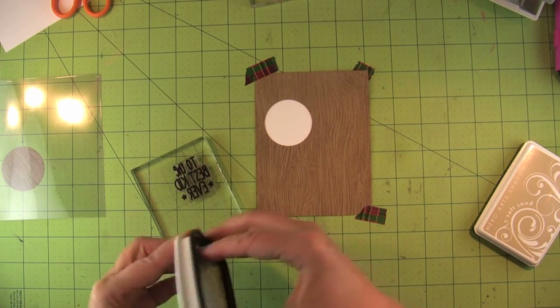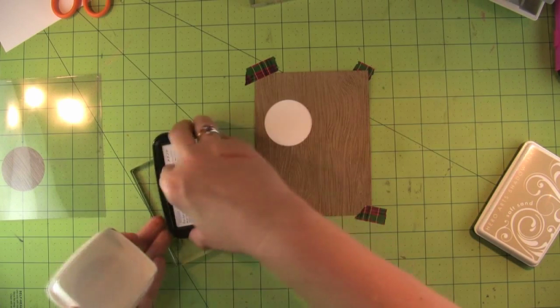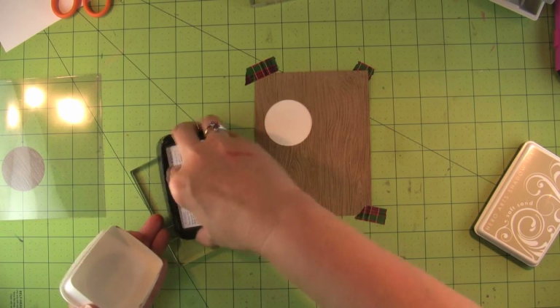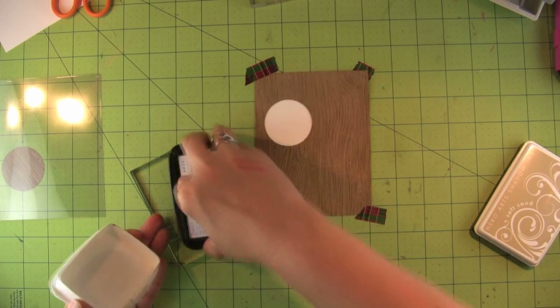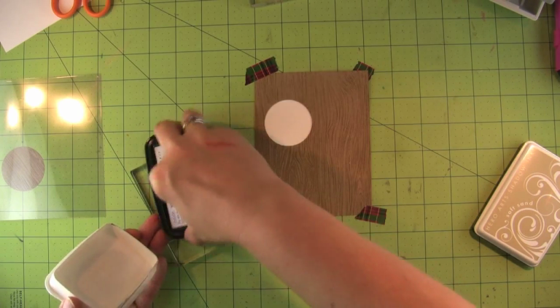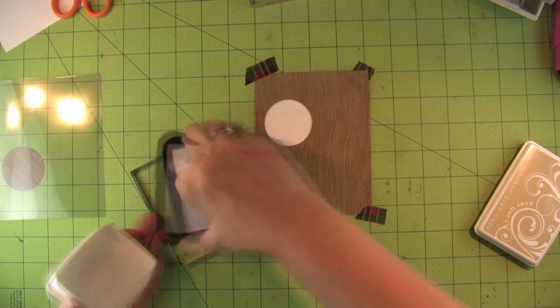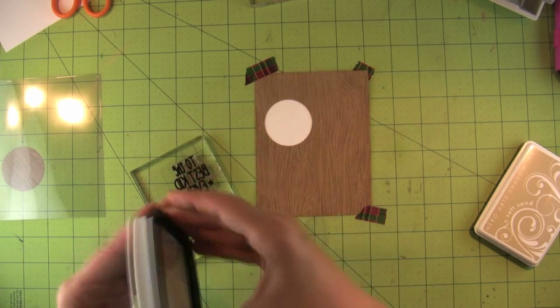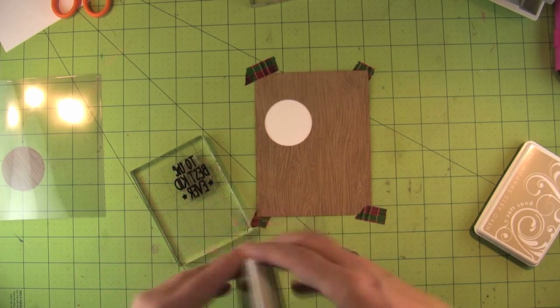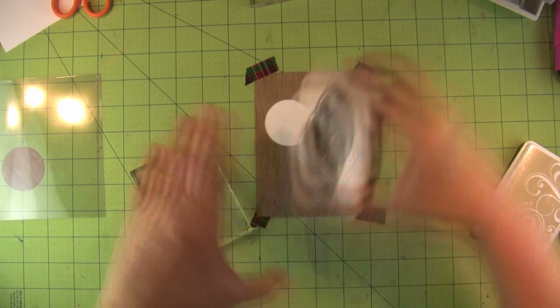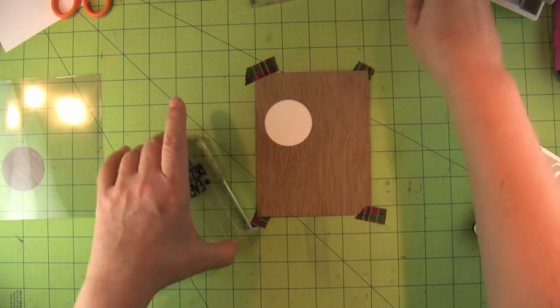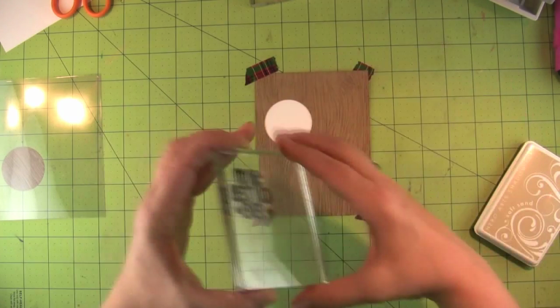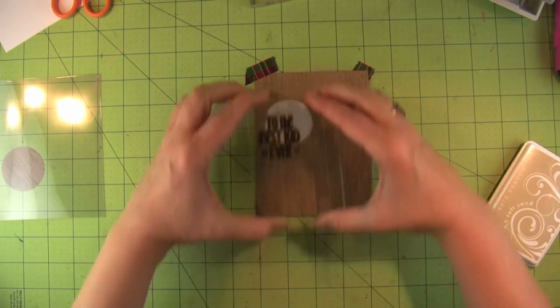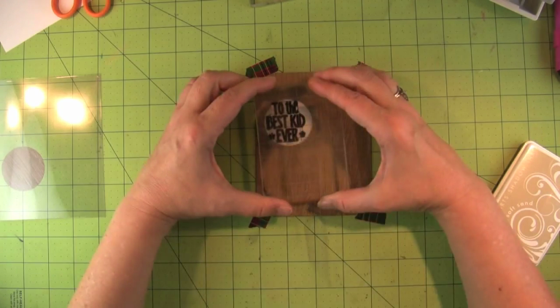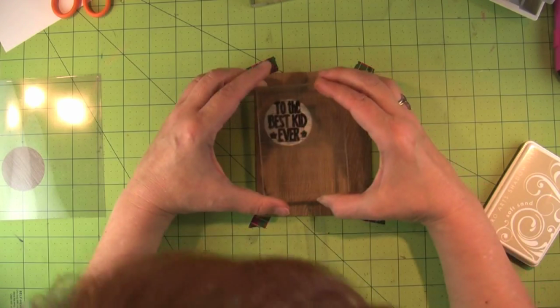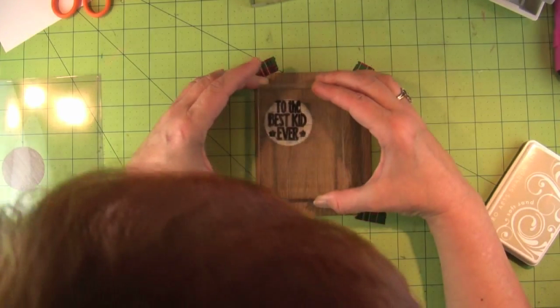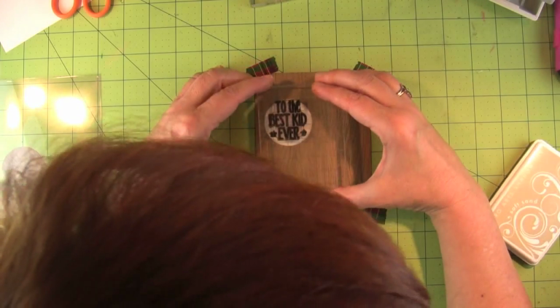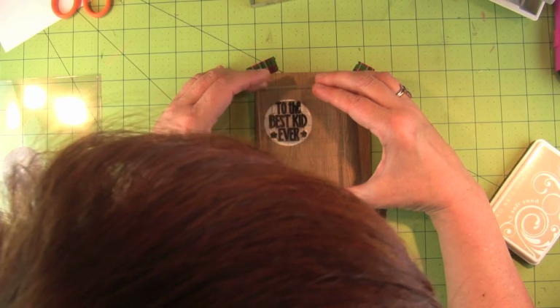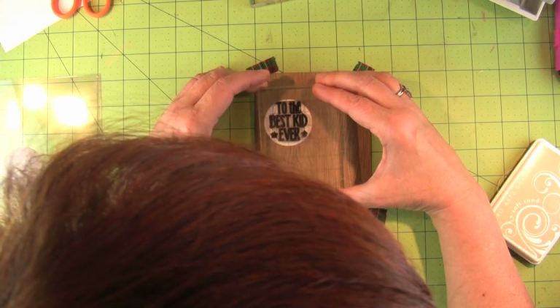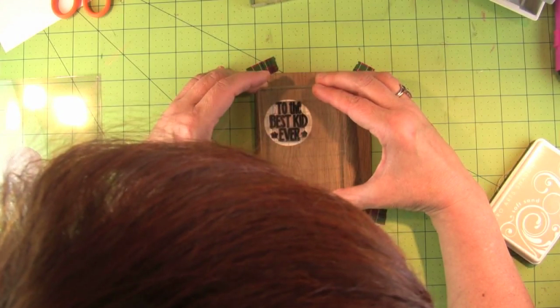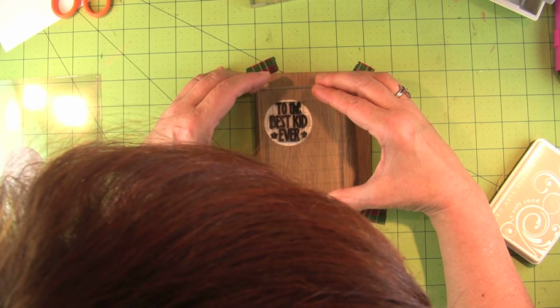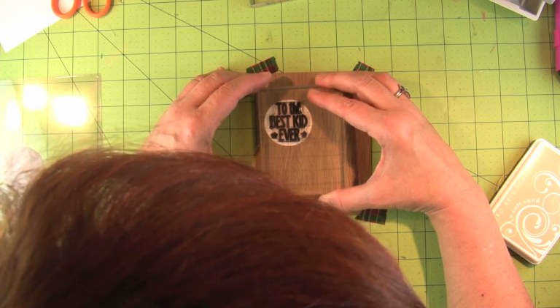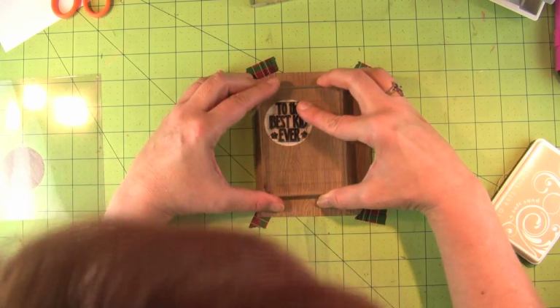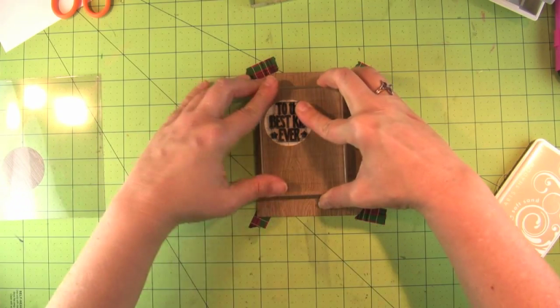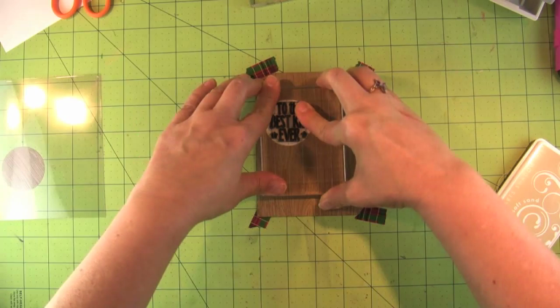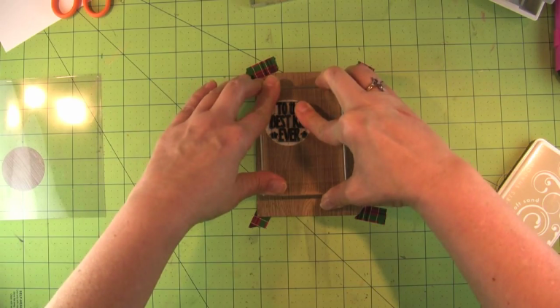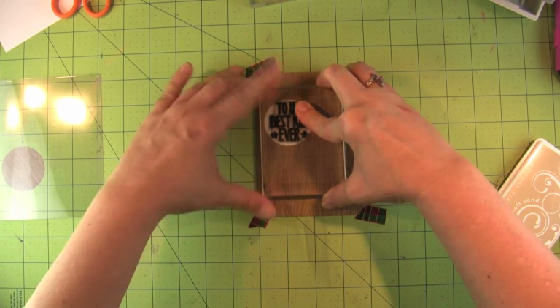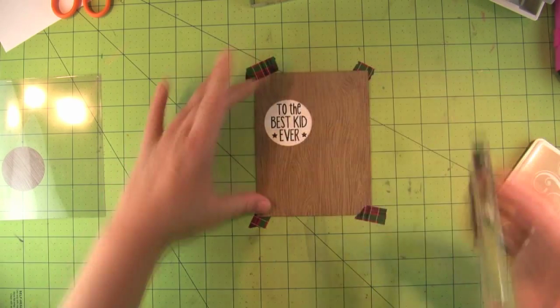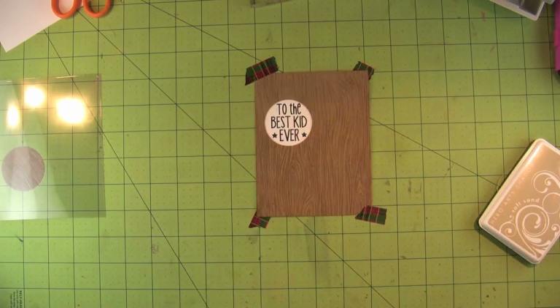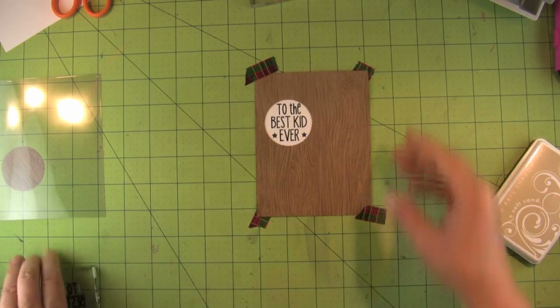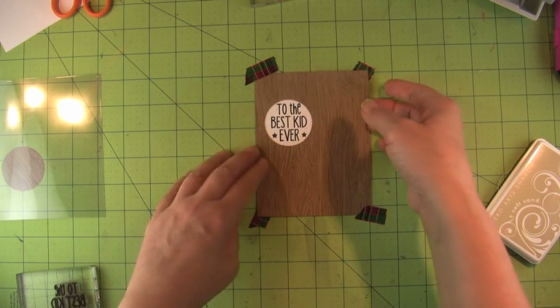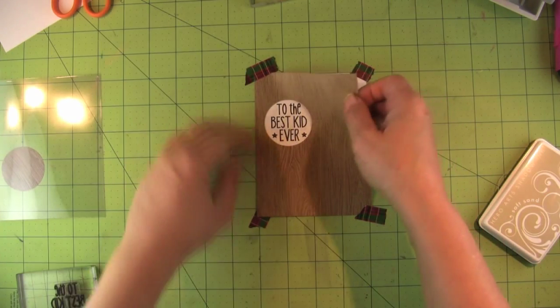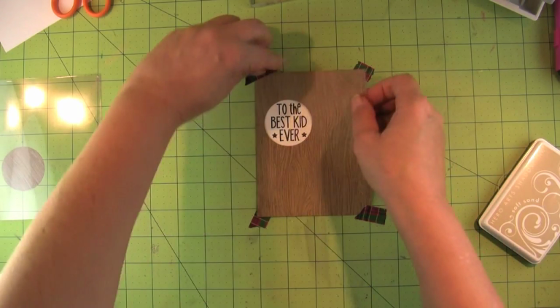I'm inking it up with Memento ink and I'm going to put the sentiment right in there — pardon my big fat head. I stamp that right inside the hole so those are going to line up perfectly when I get them inside the card.